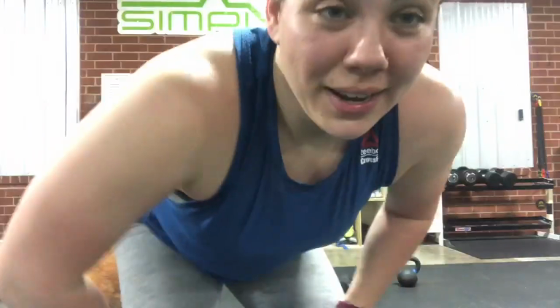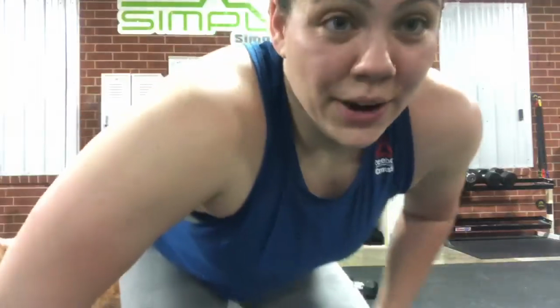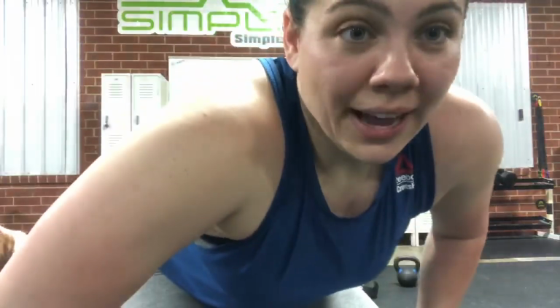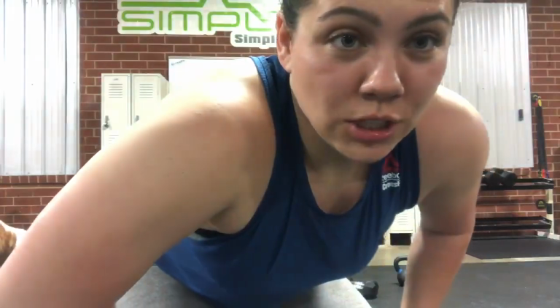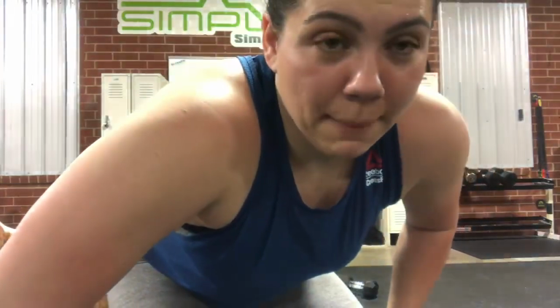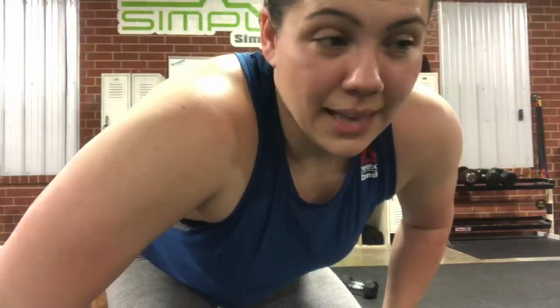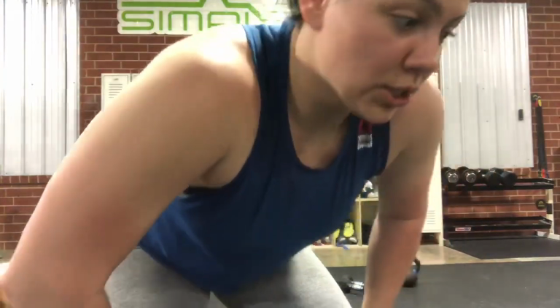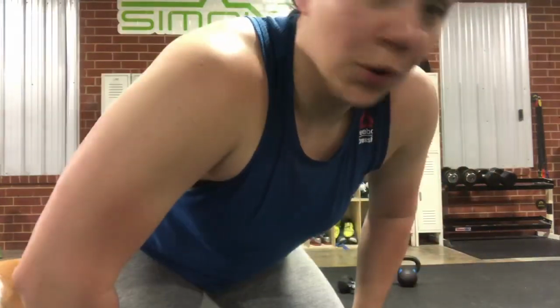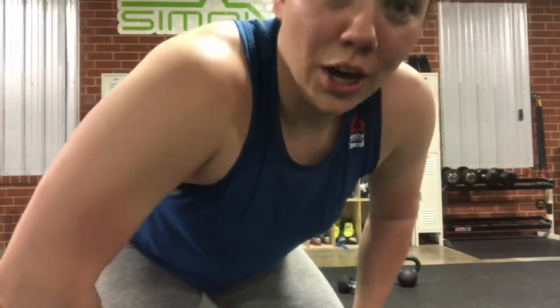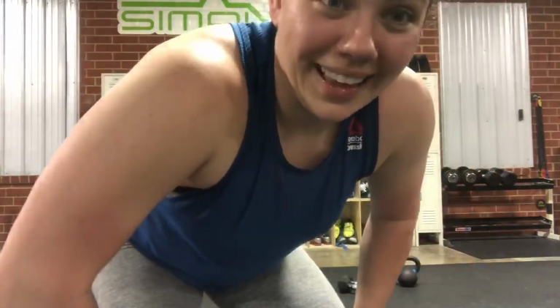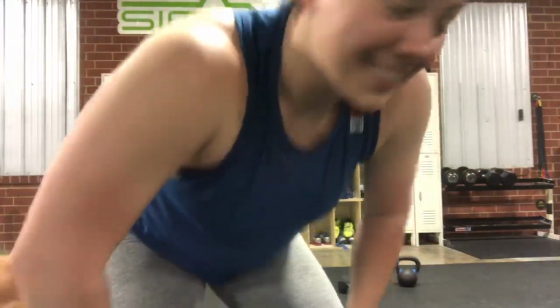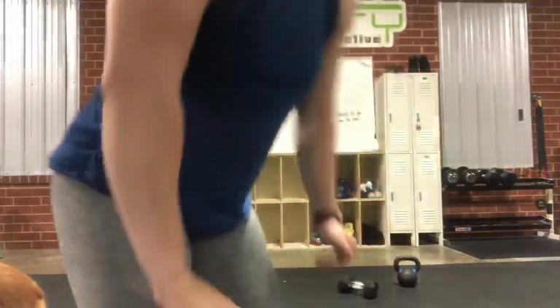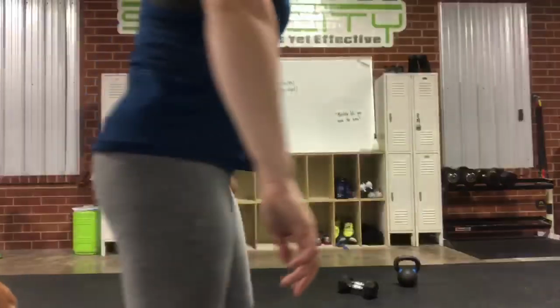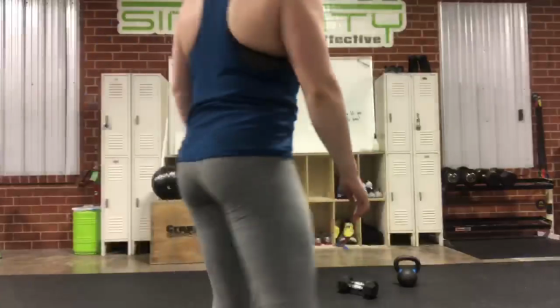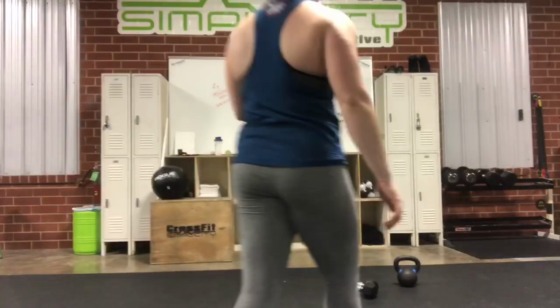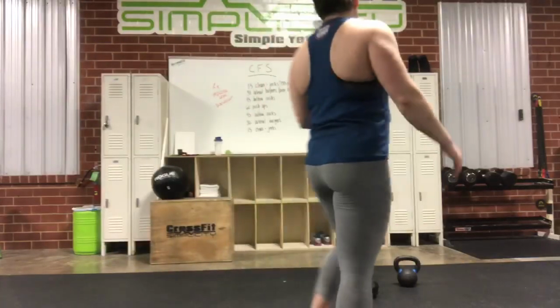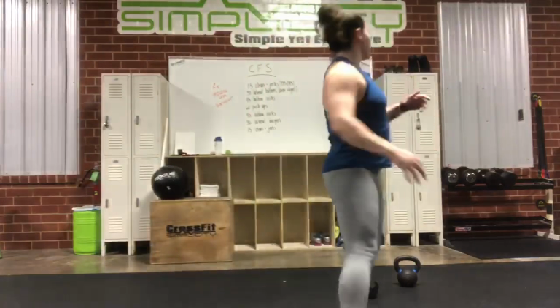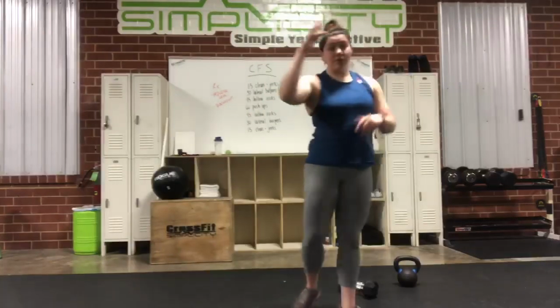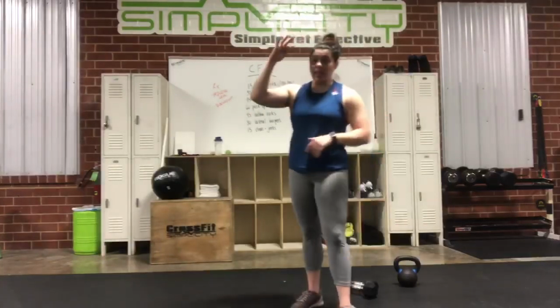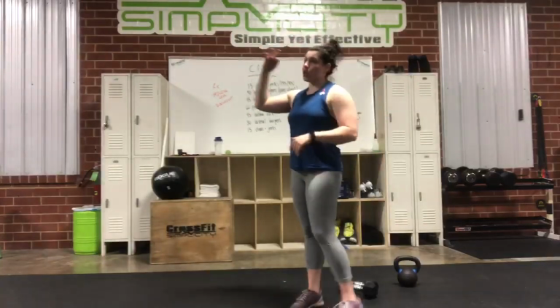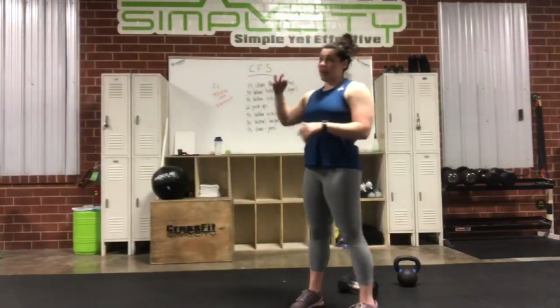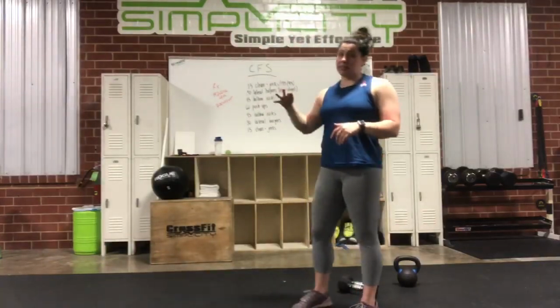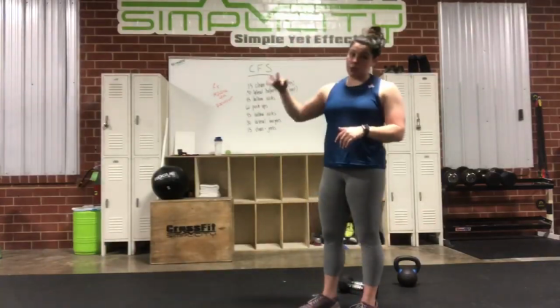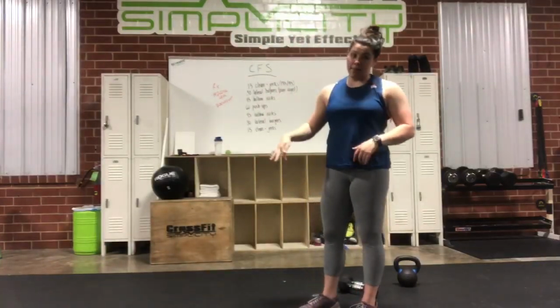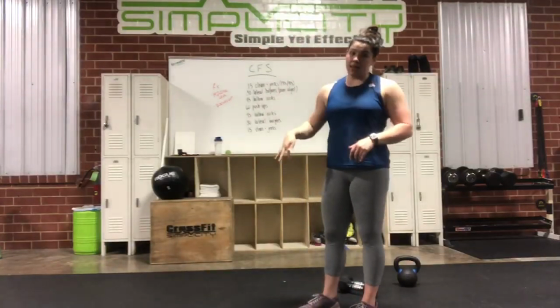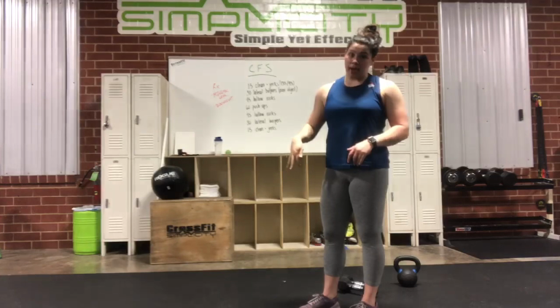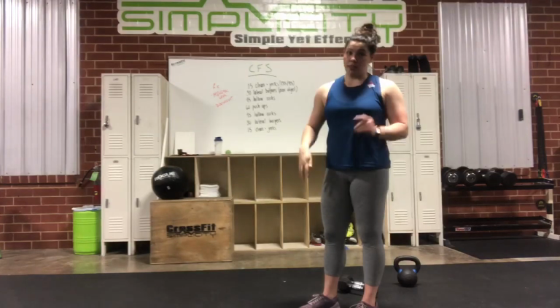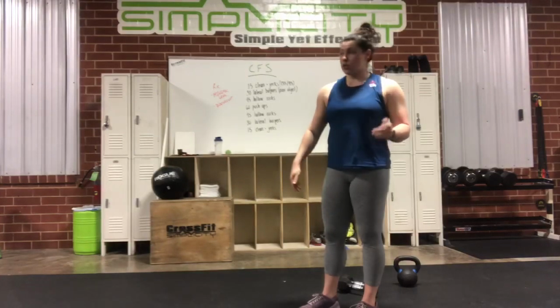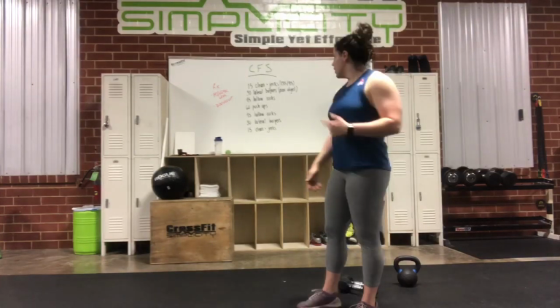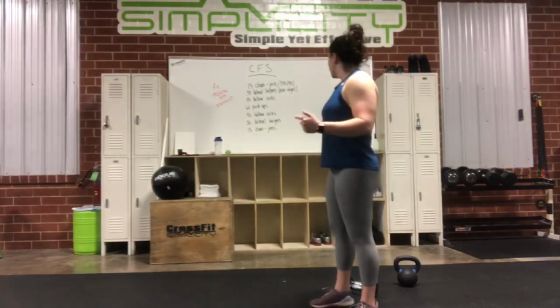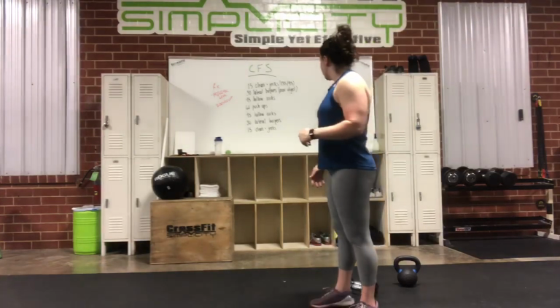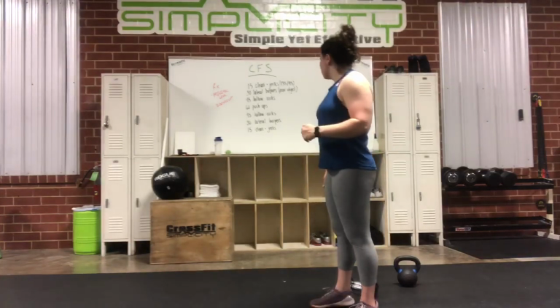Okay, so Saturday workout. I just made this up, so hopefully y'all like it. What we got is a ladder. It starts 15, 30, 45, 60, and then you climb kind of back down the ladder. So just put down a little bit.